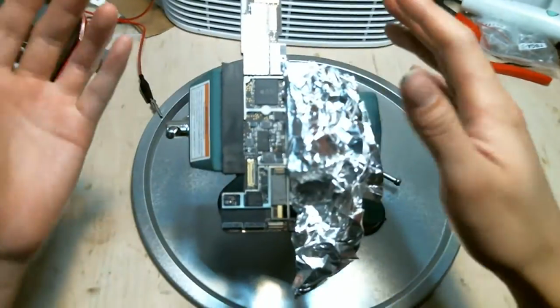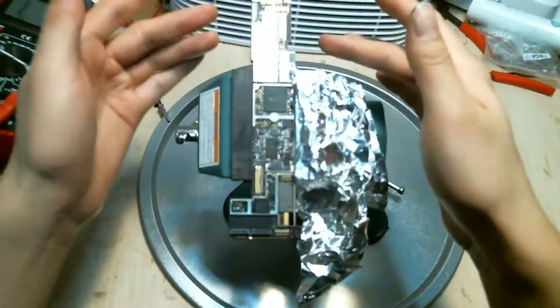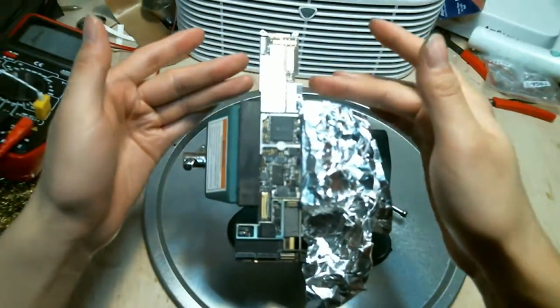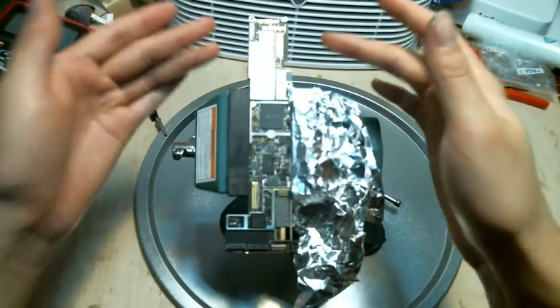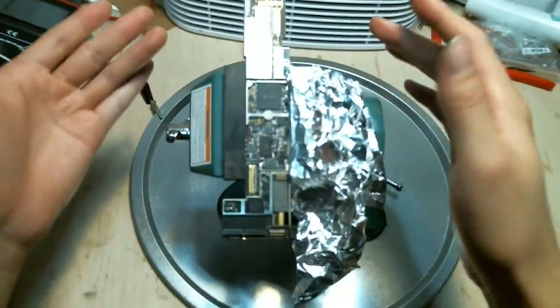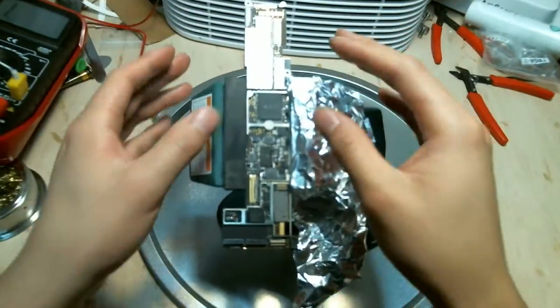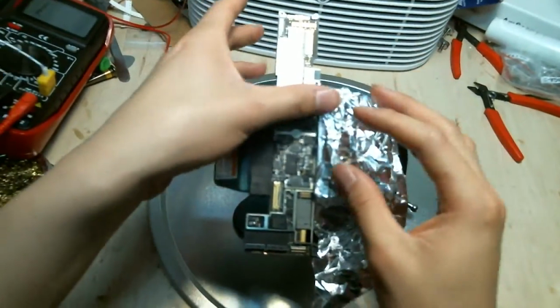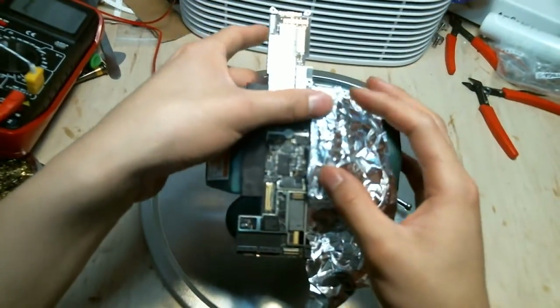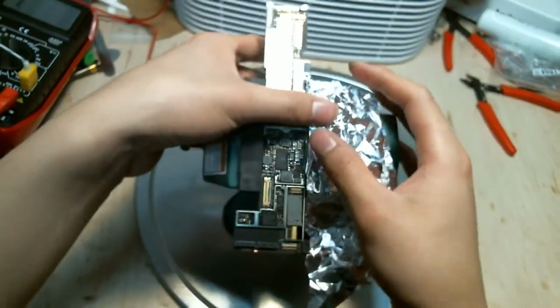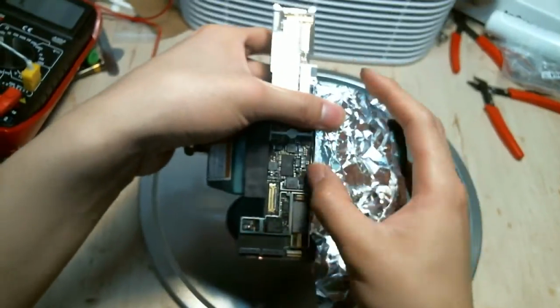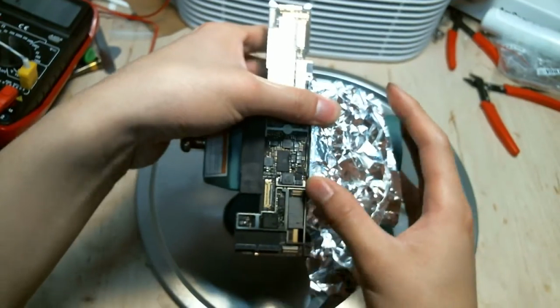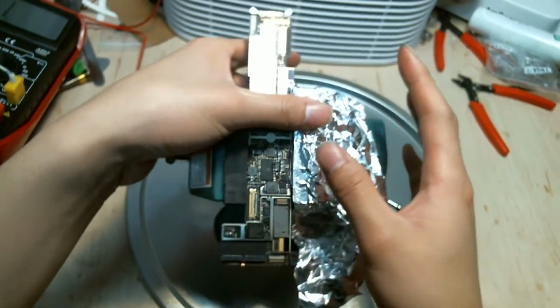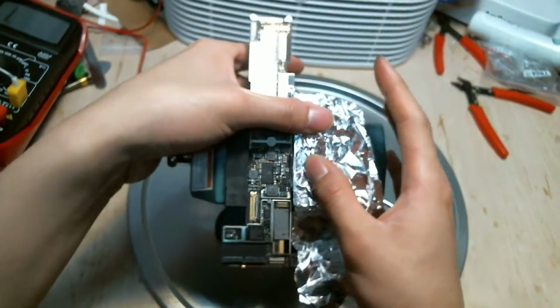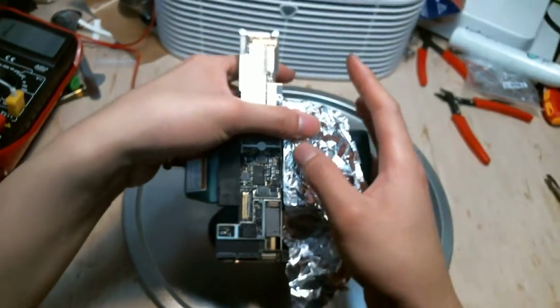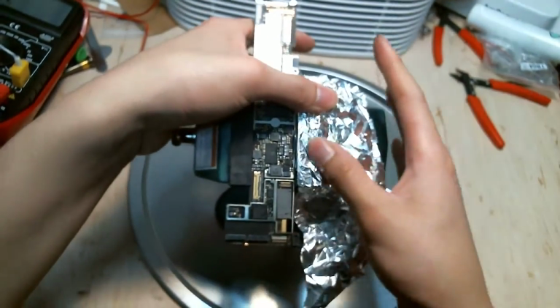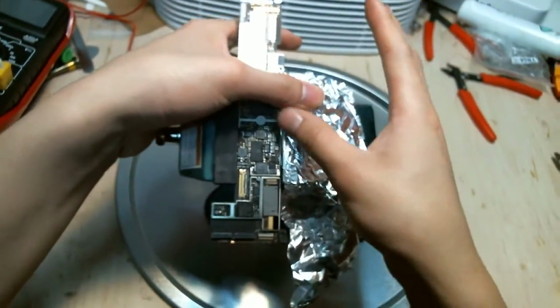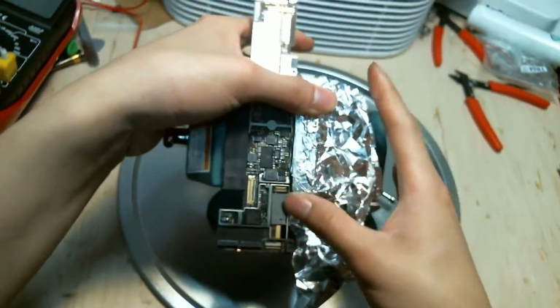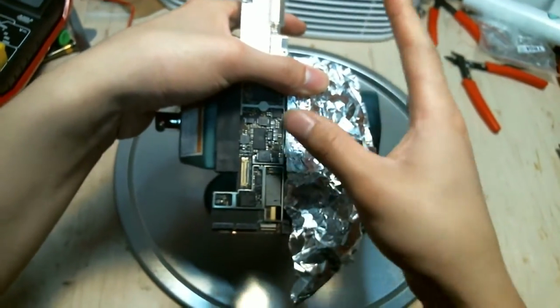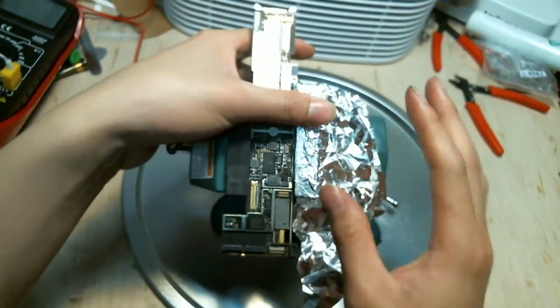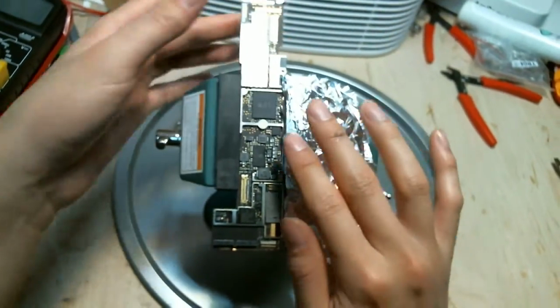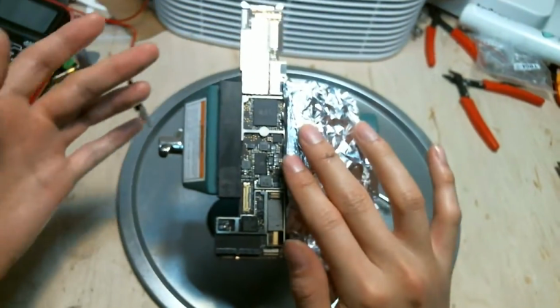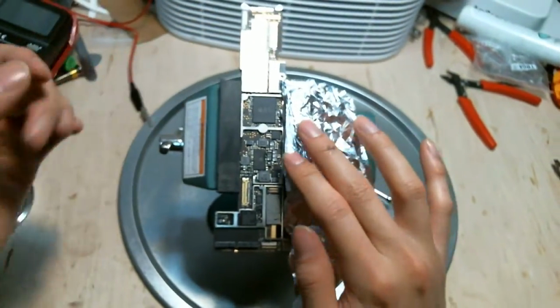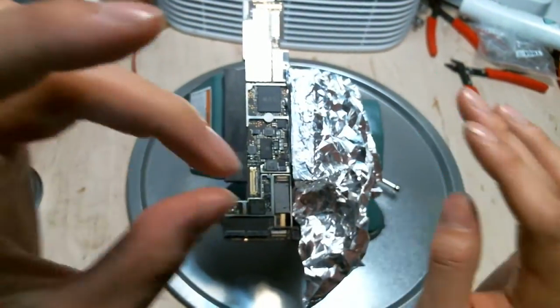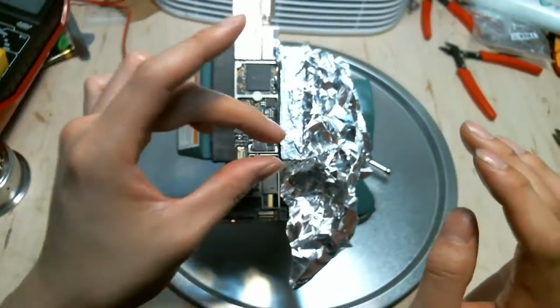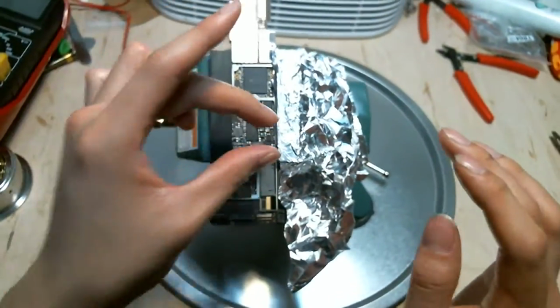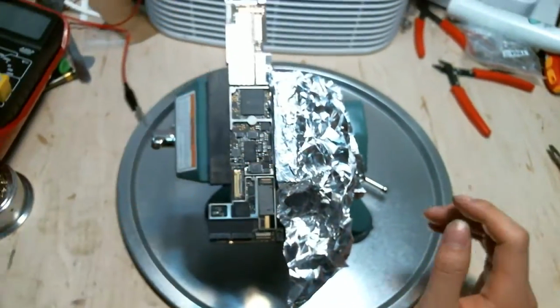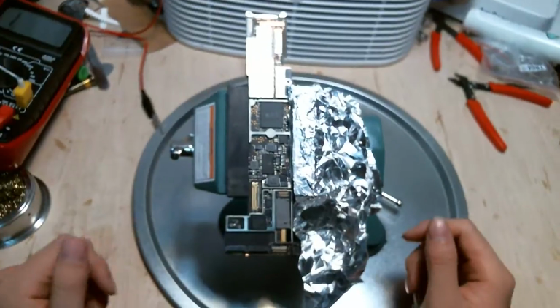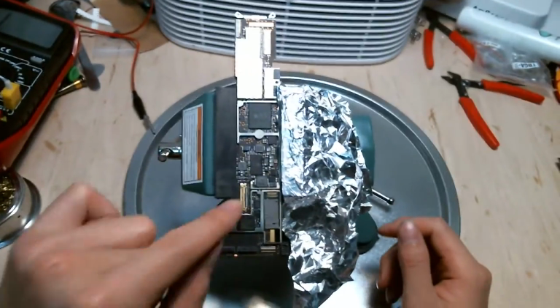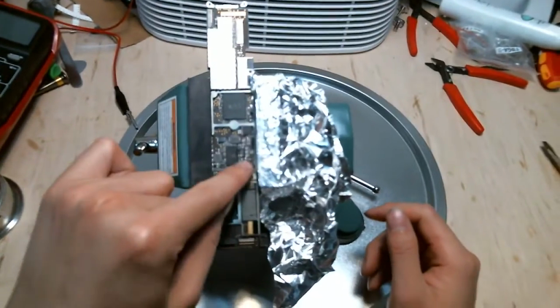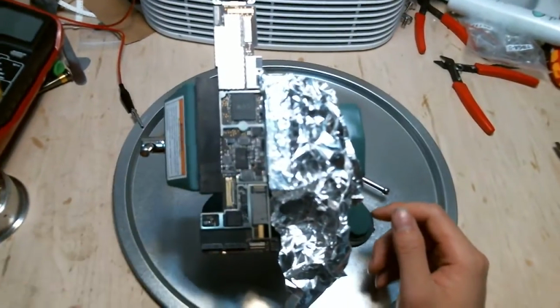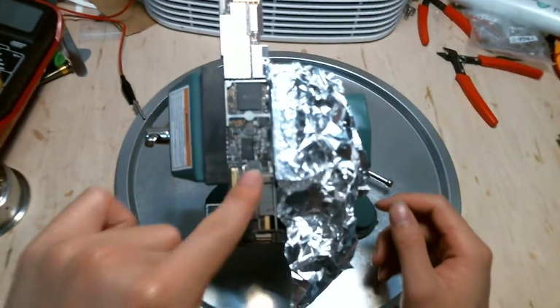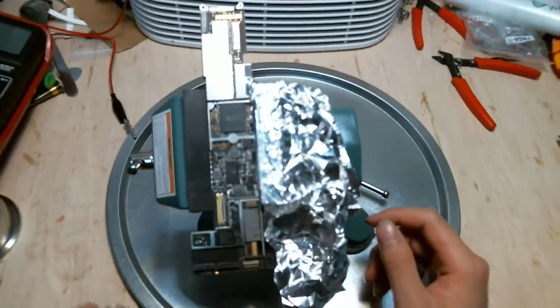So it doesn't damage the board. But if it does get too hot, you can melt the silicone. So you want to protect it, and then you can blast your heat on the IC to take it off.